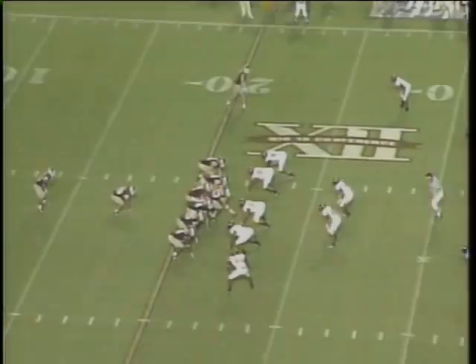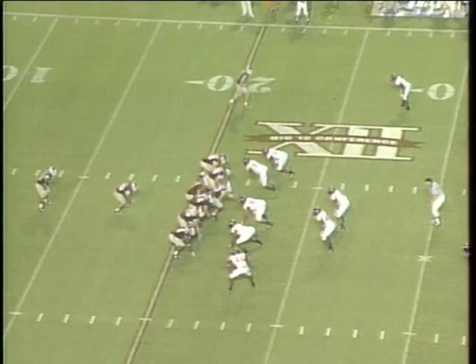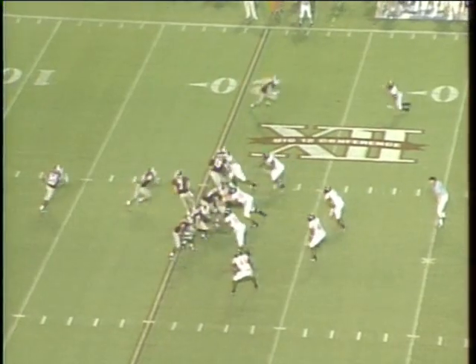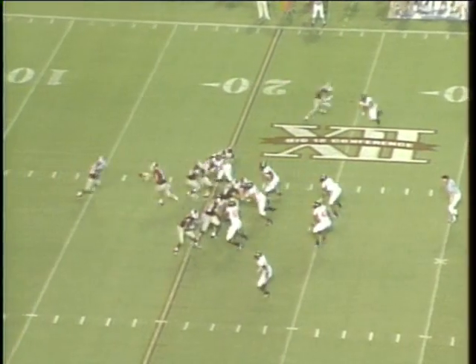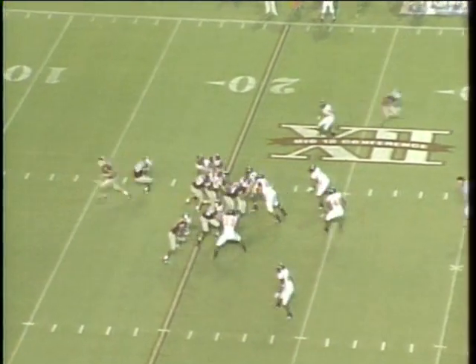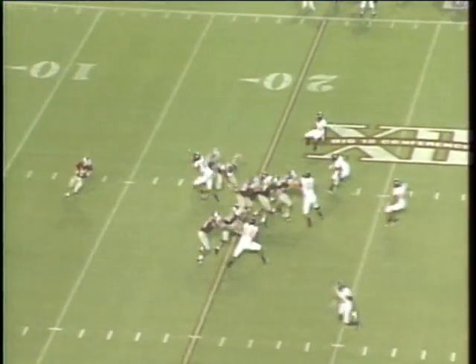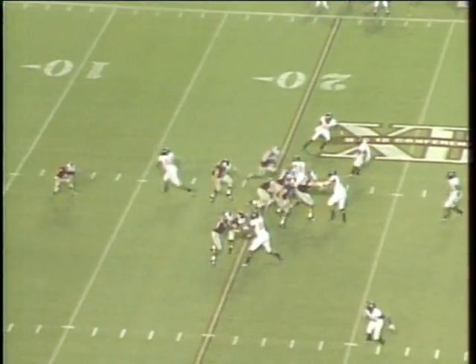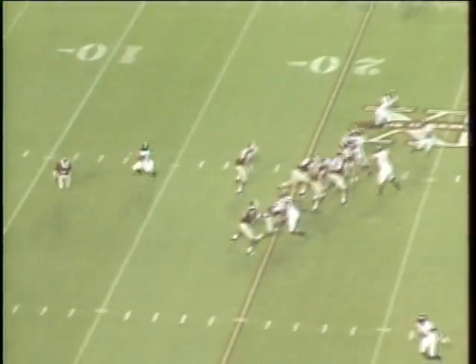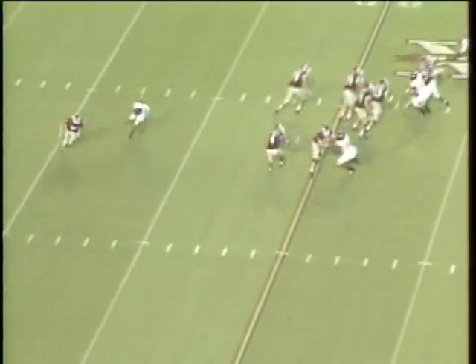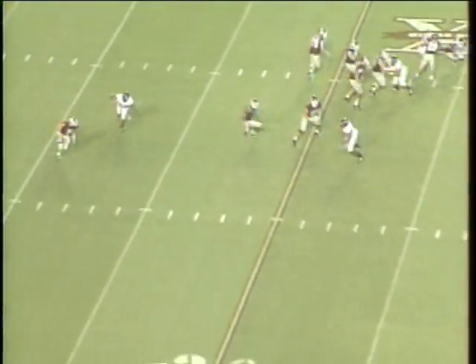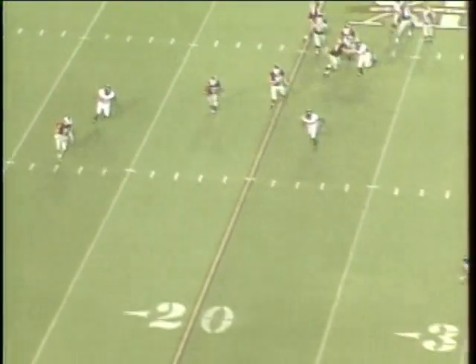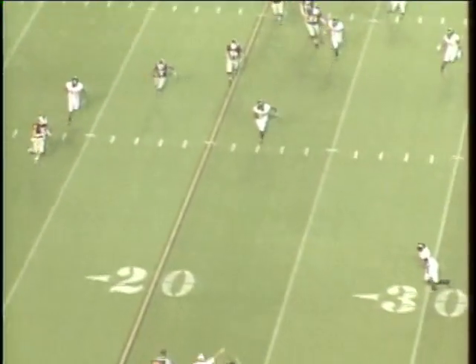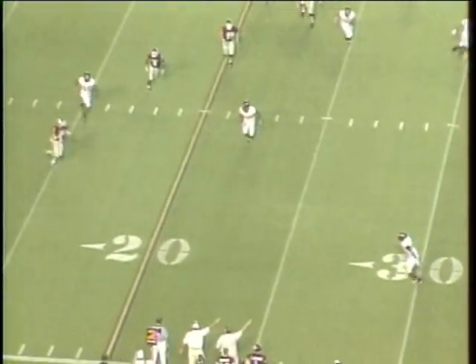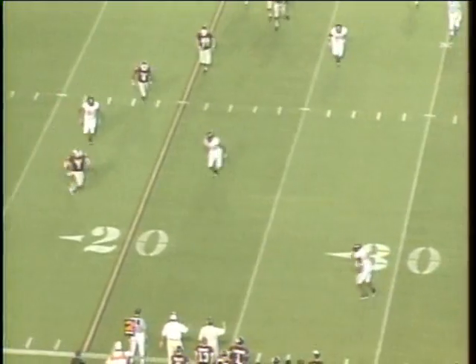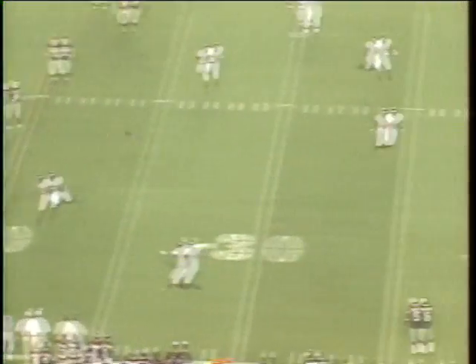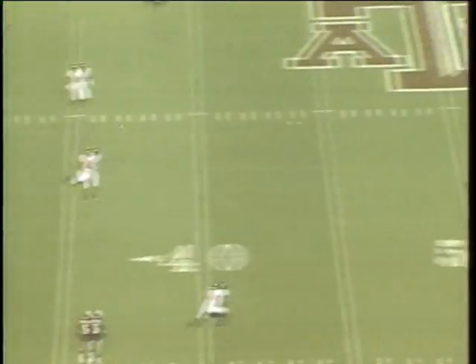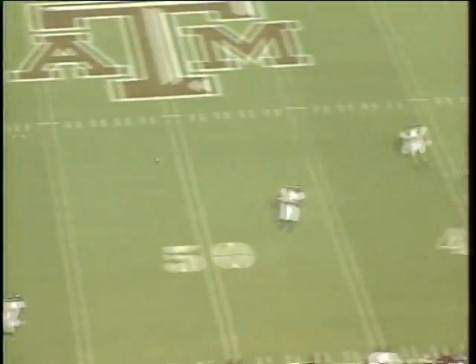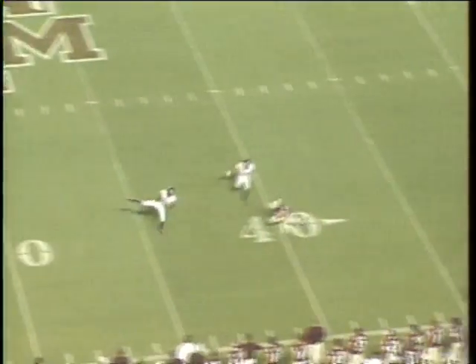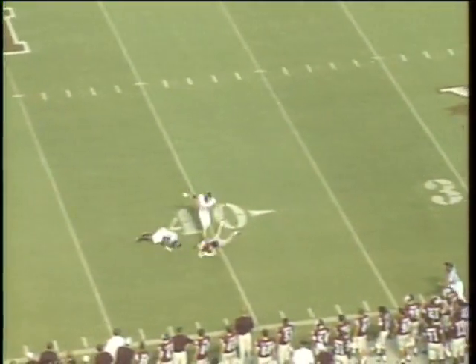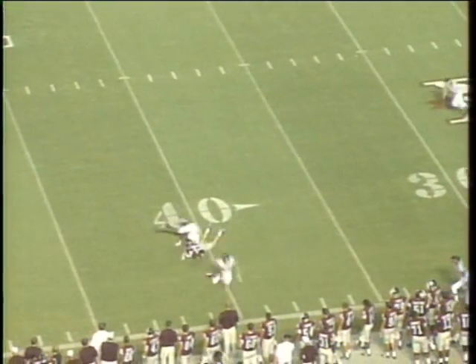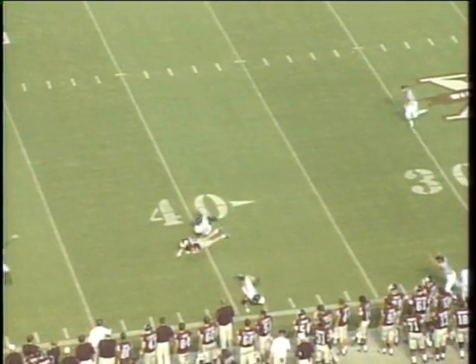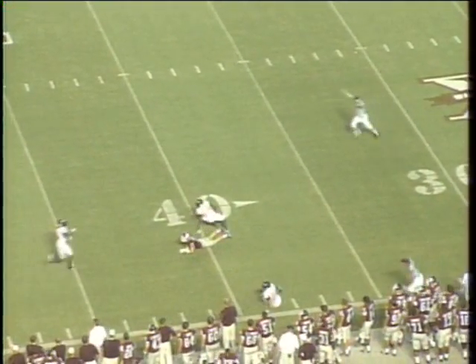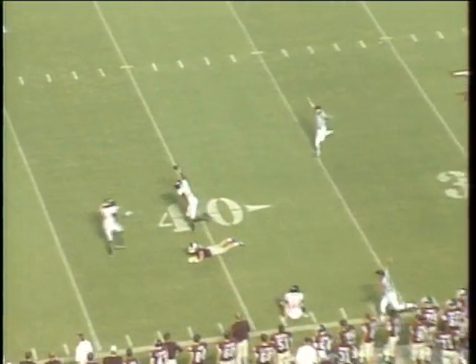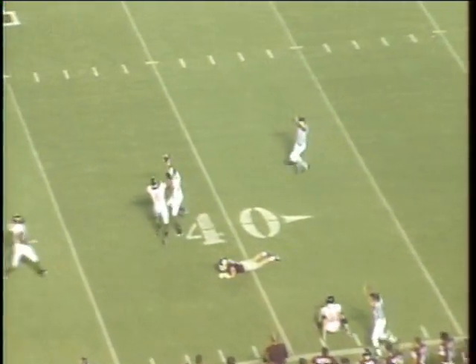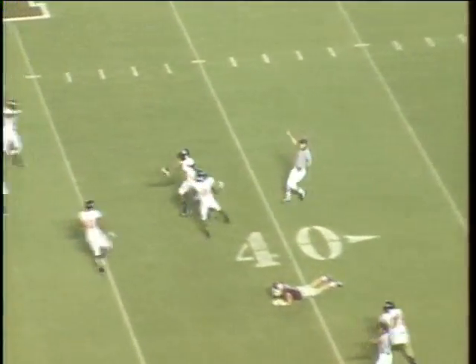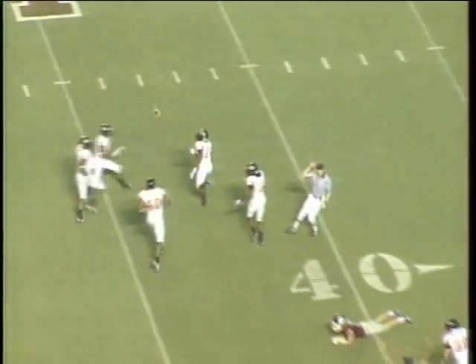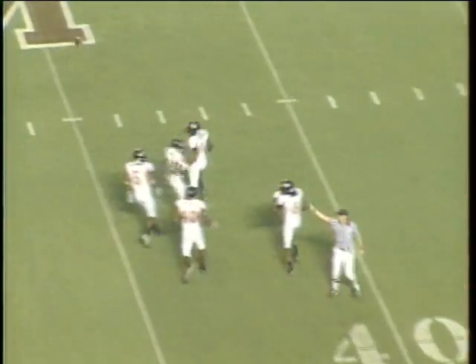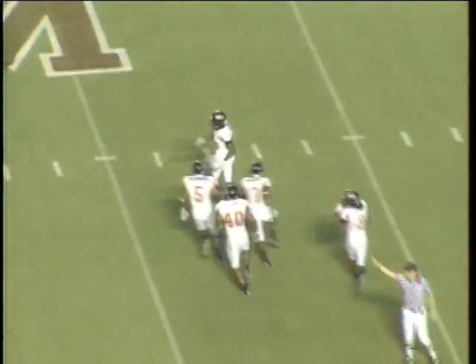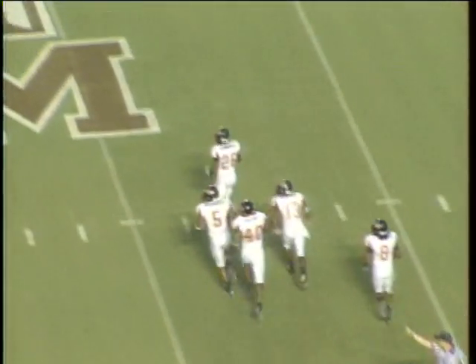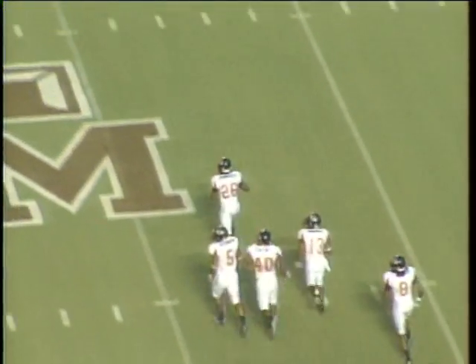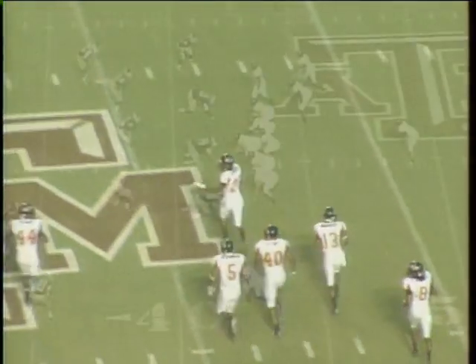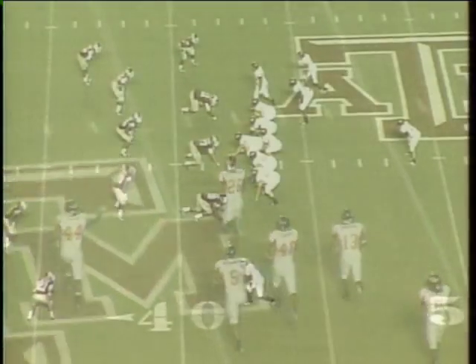Four down linemen here for Arkansas State. McGee play action, rolling right, under some pressure — McGee going to throw it deep downfield and it's picked off at the Arkansas State 41-yard line. Coming up with the pick is M.D. Jimis.